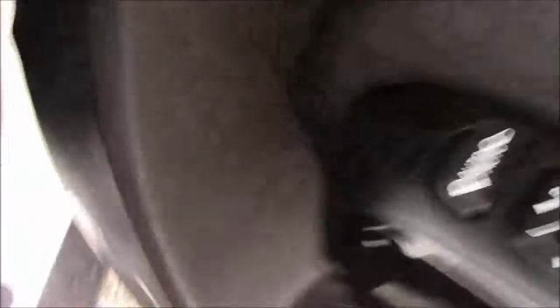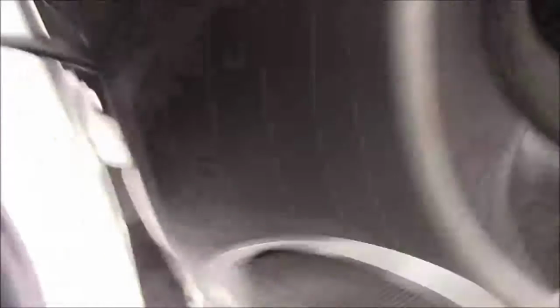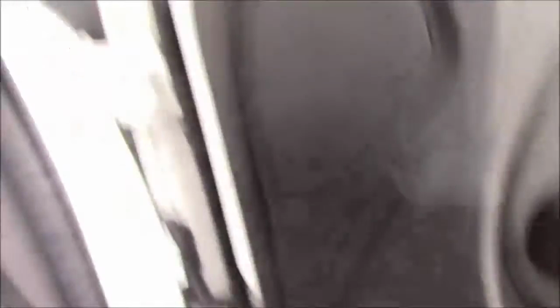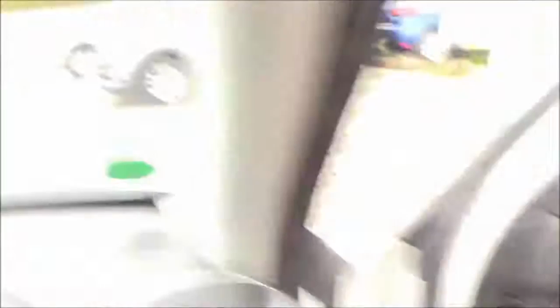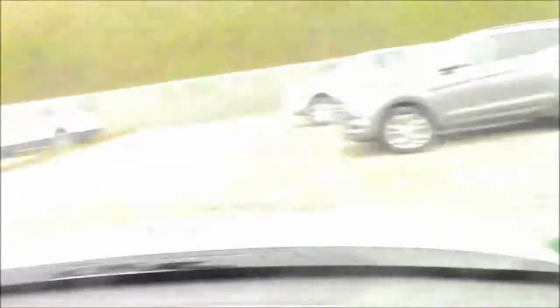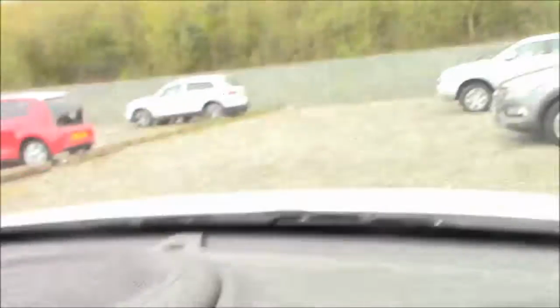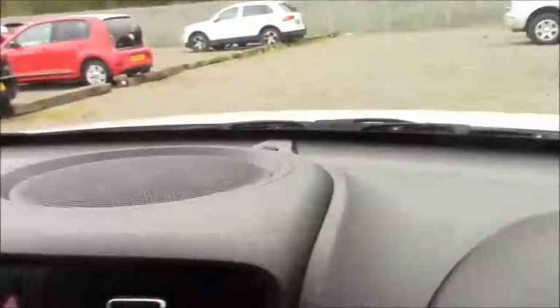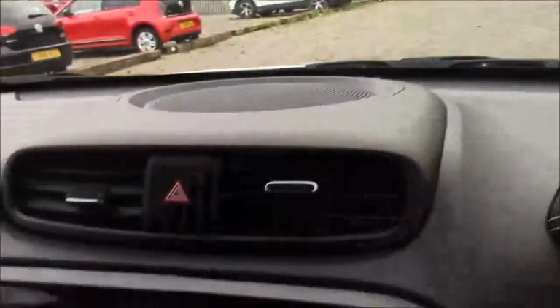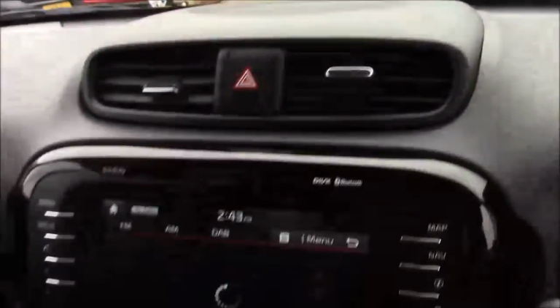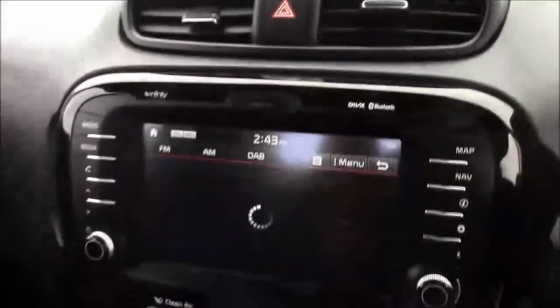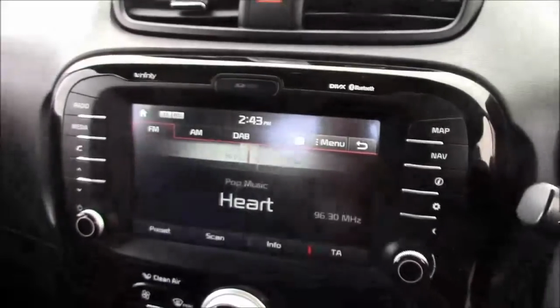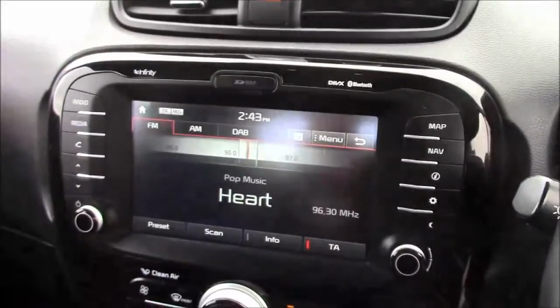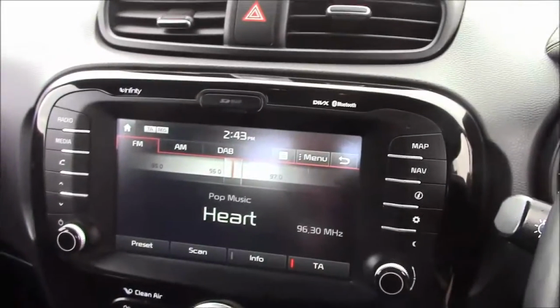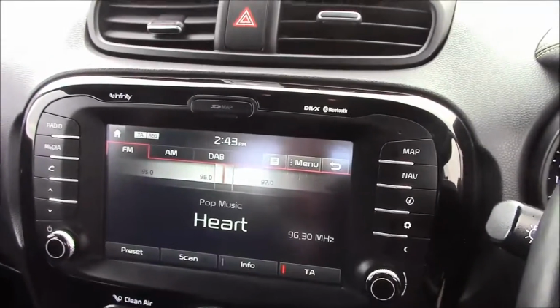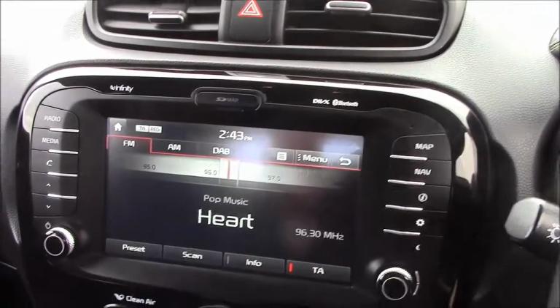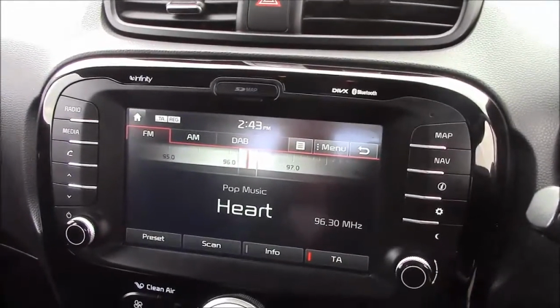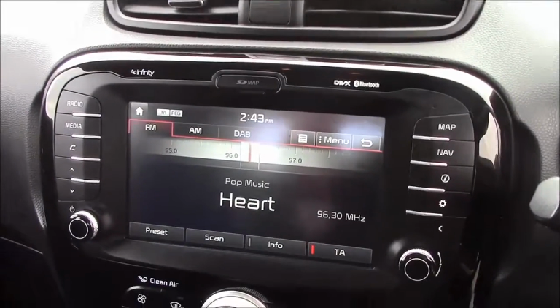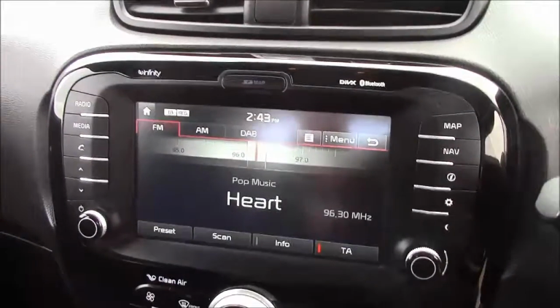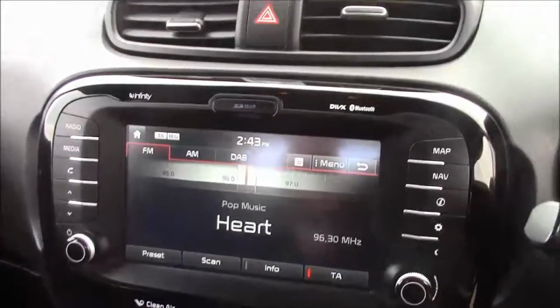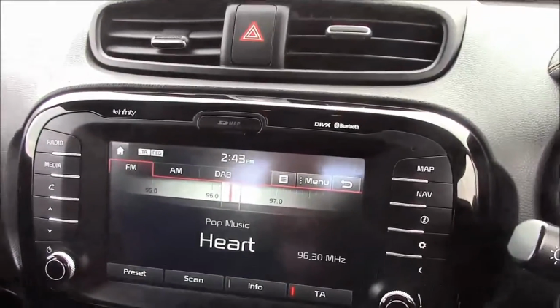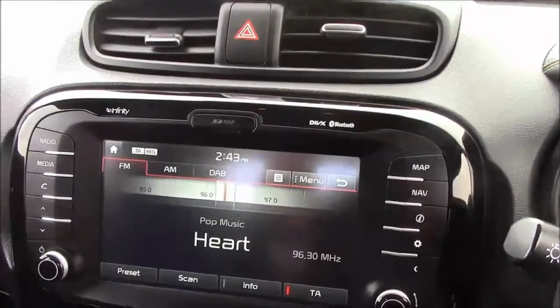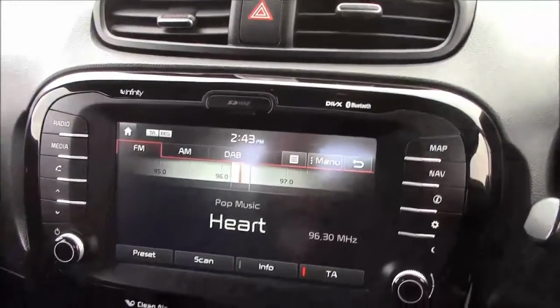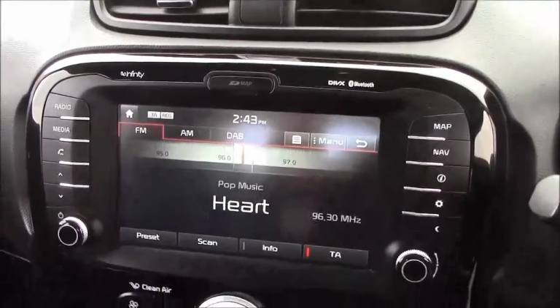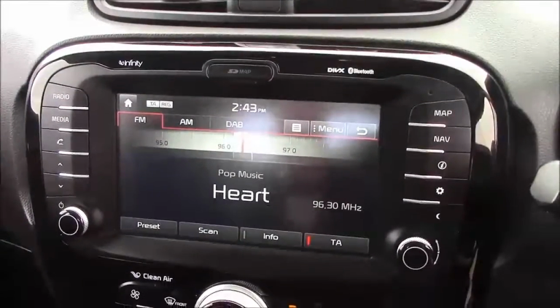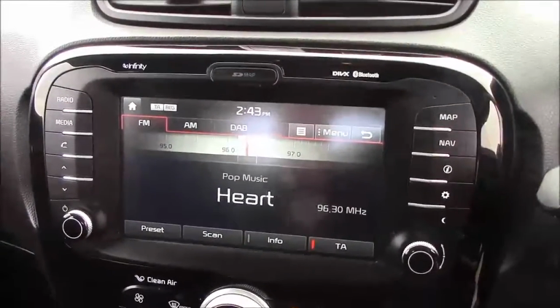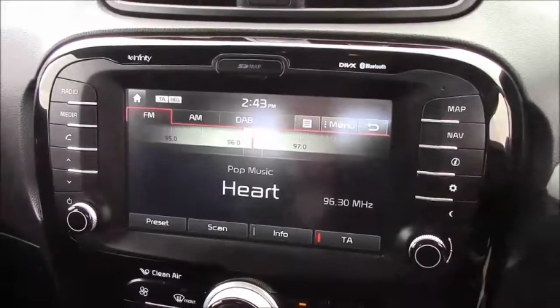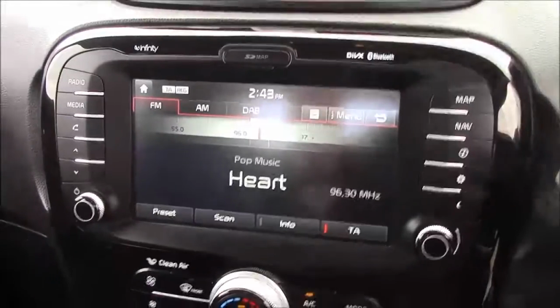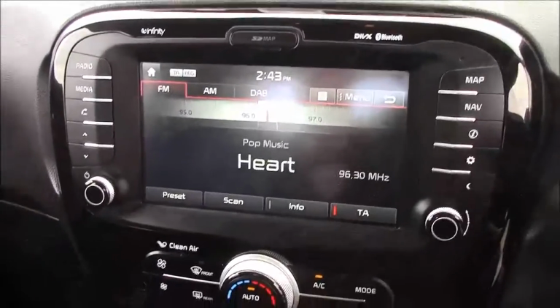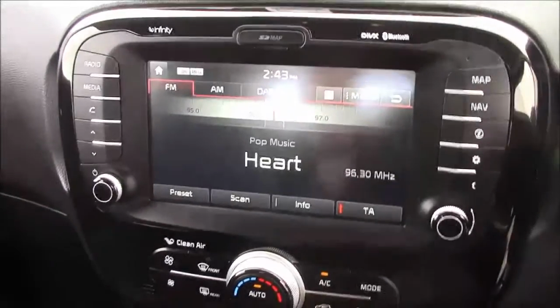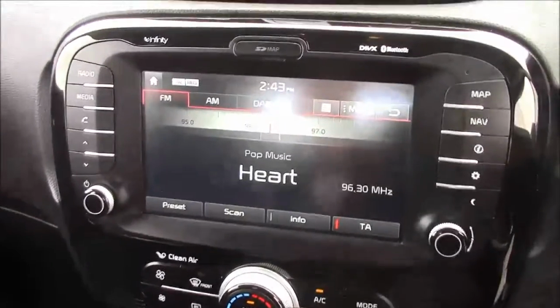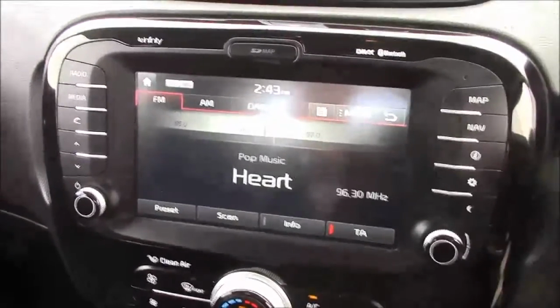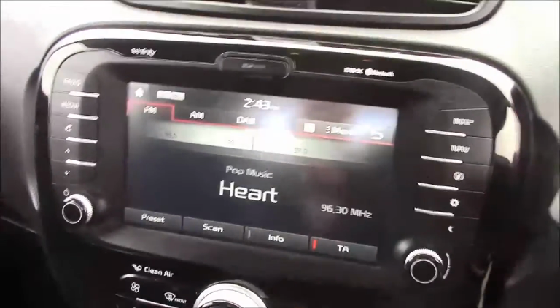Jumping inside the vehicle, straight onto the centre console. This is your radio display, which comes with Bluetooth connectivity. This allows you to answer phone calls while safely on the move. Additionally, you can stream your media from your Bluetooth-compatible devices straight to the car without any wires.